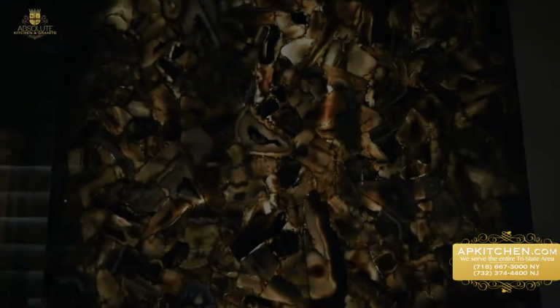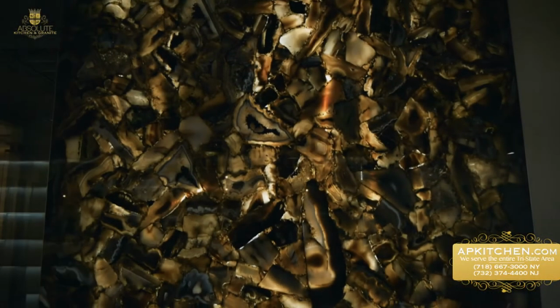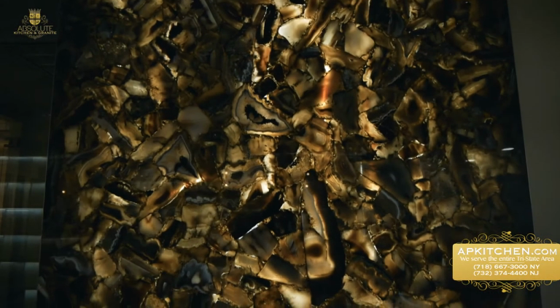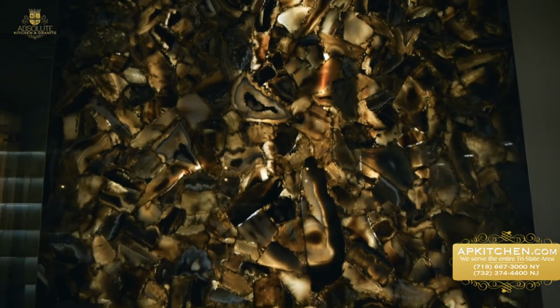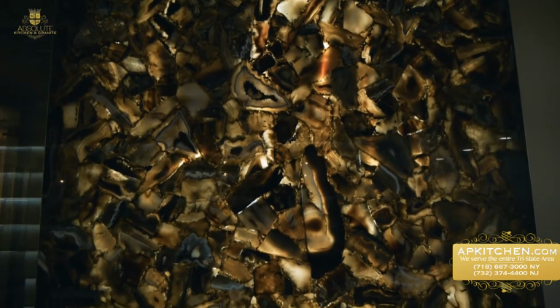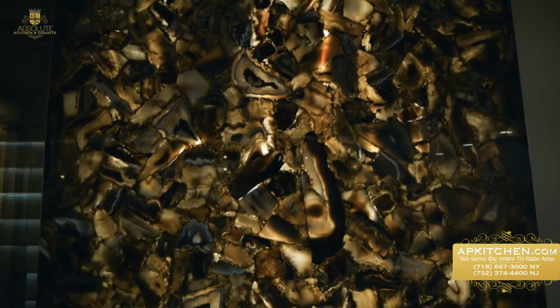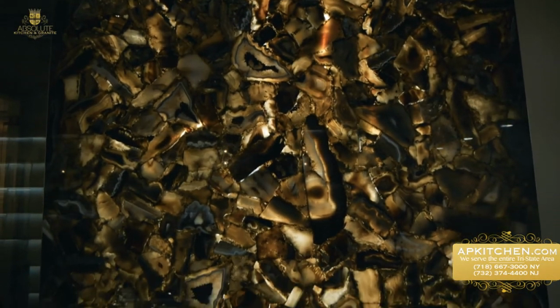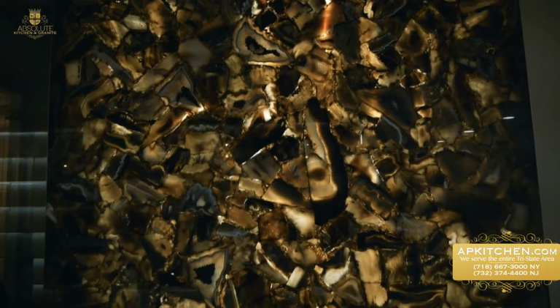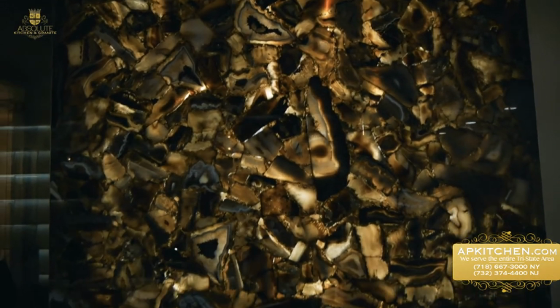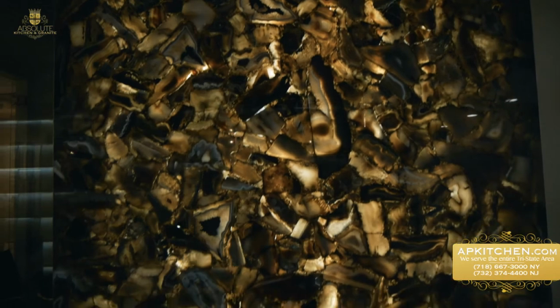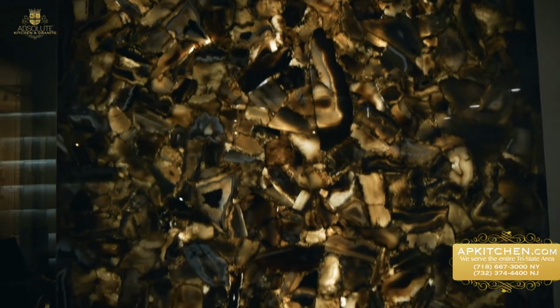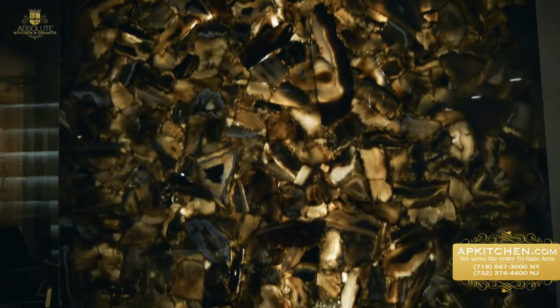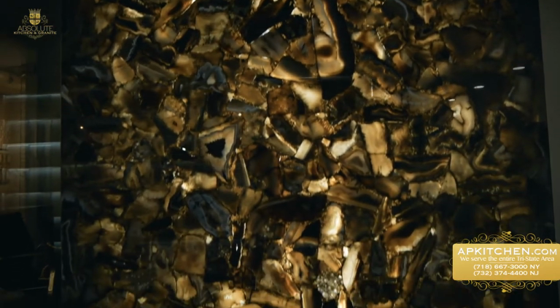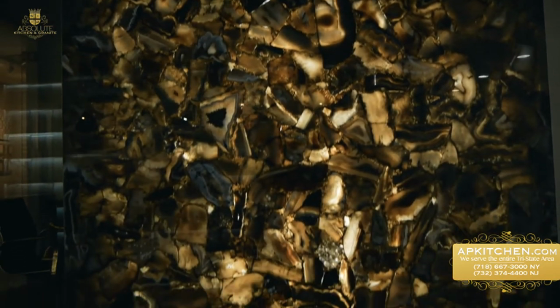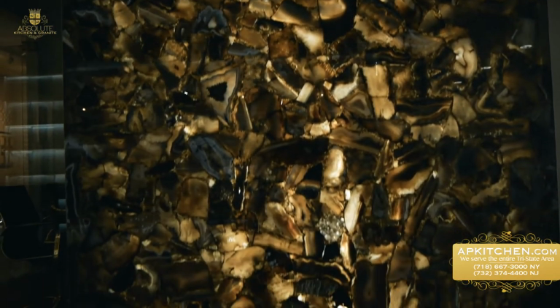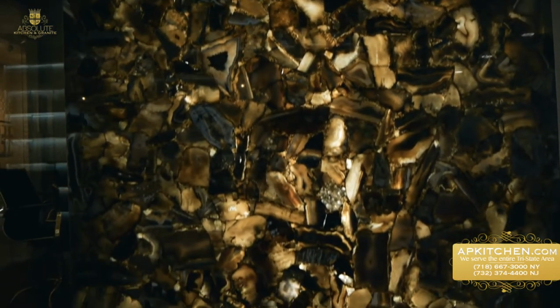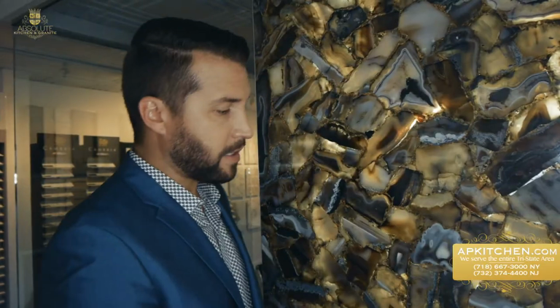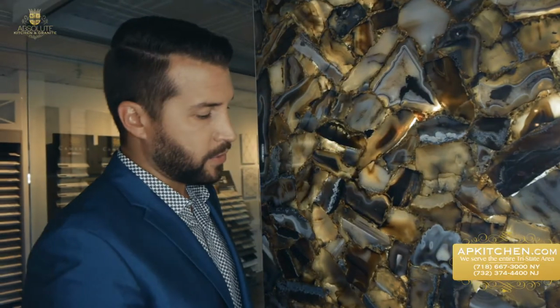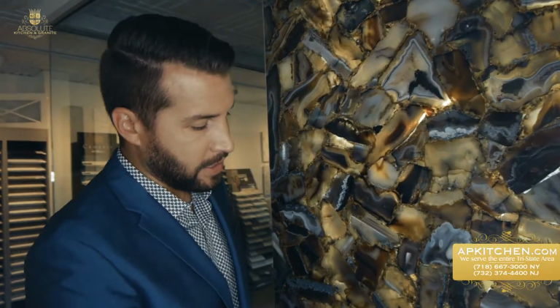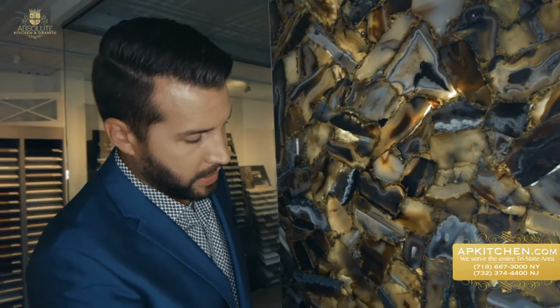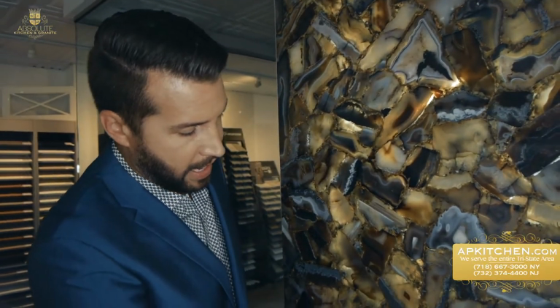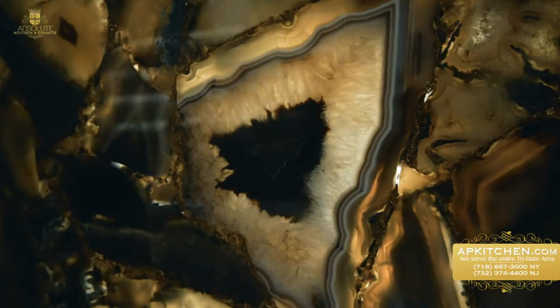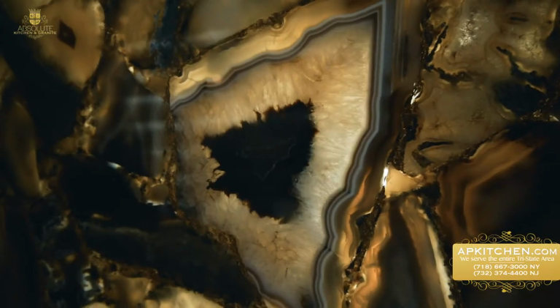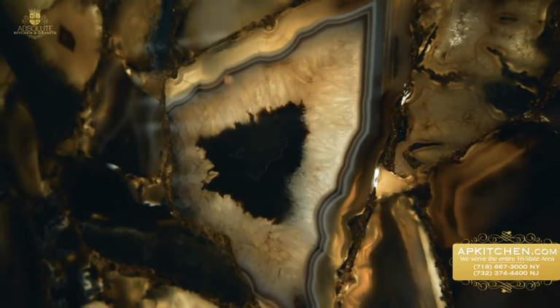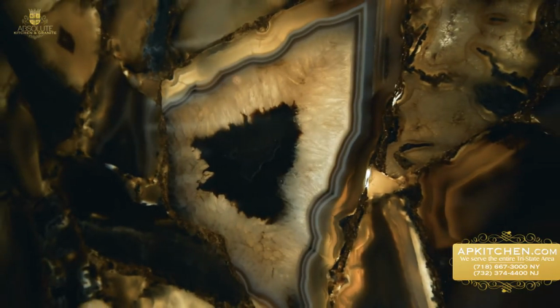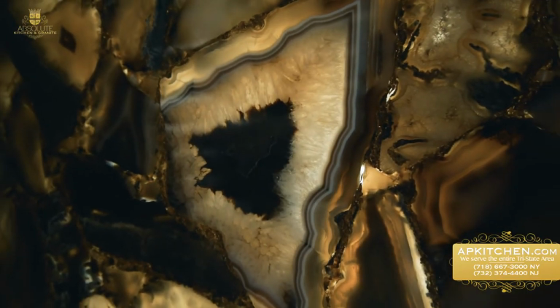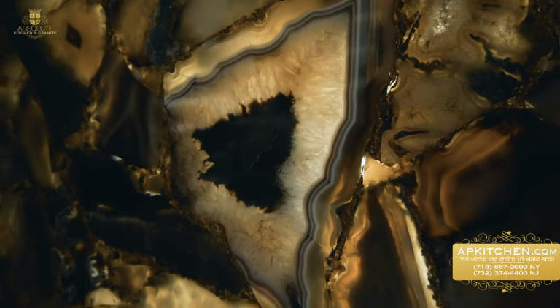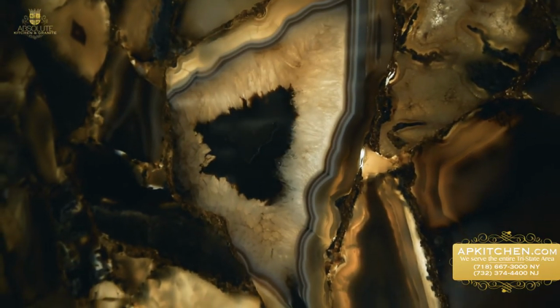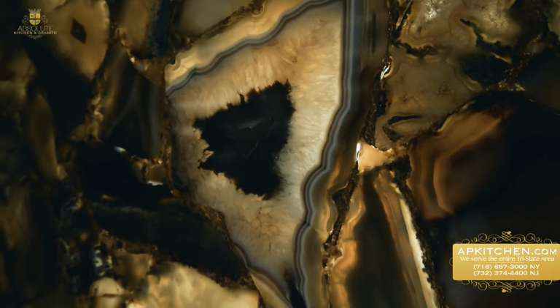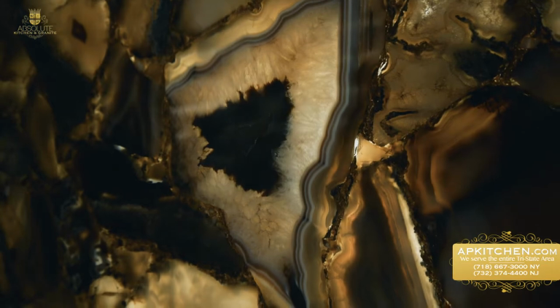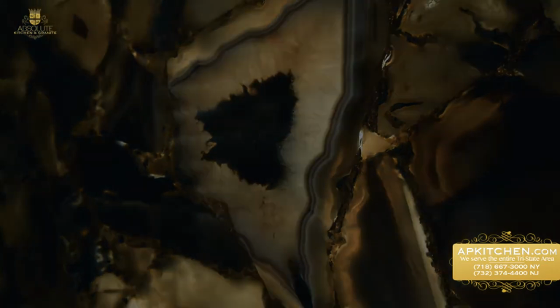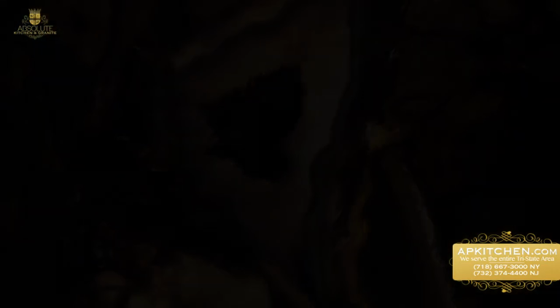The countertop in here is marble-looking quartz with waterfall paneling and a full backsplash. And here we have a semi-precious, fully customizable slab. It's backlit to accentuate the agate and gold leaf details — we carry many colors.